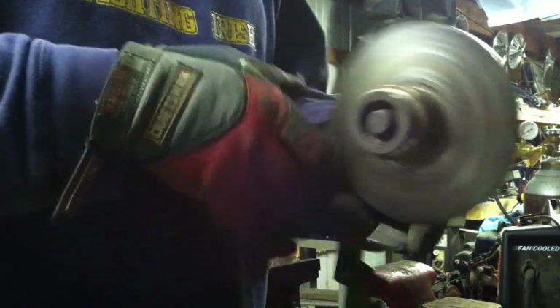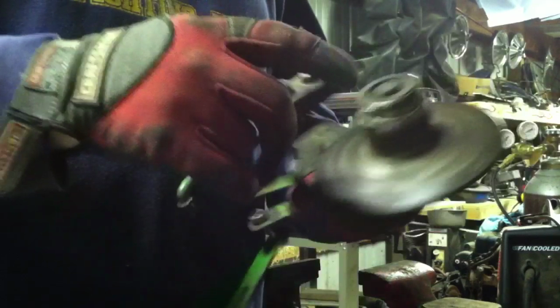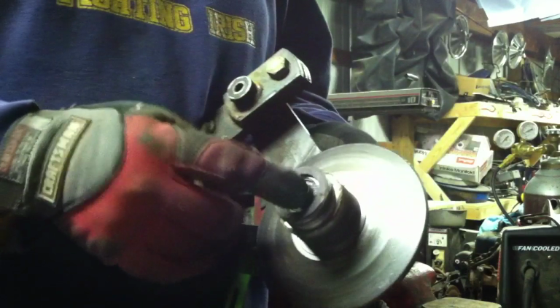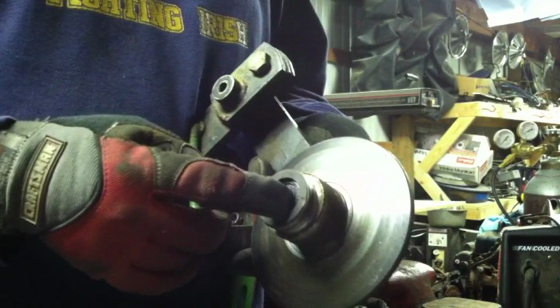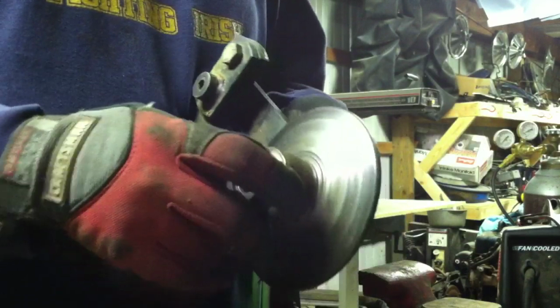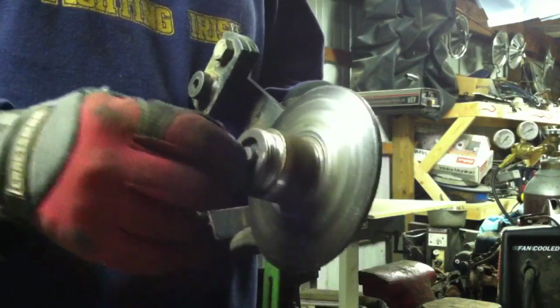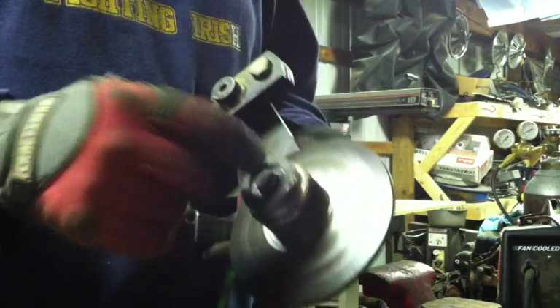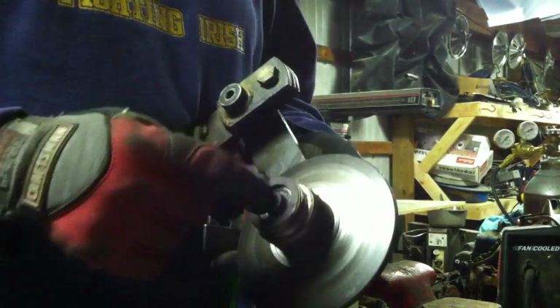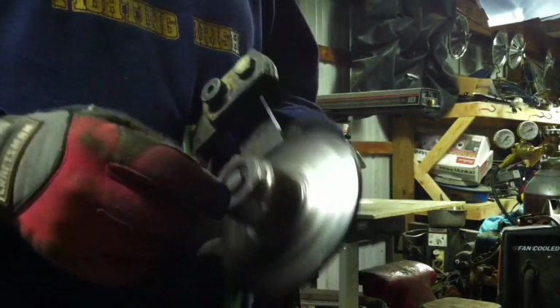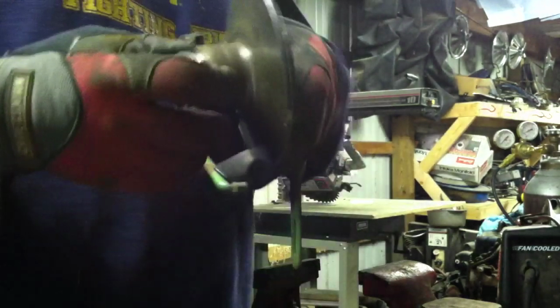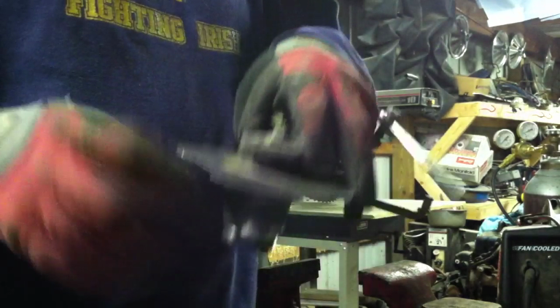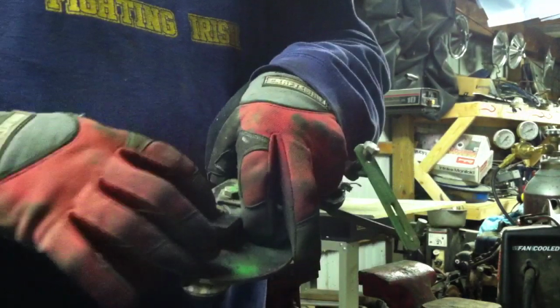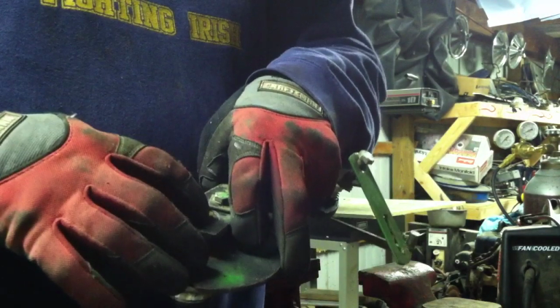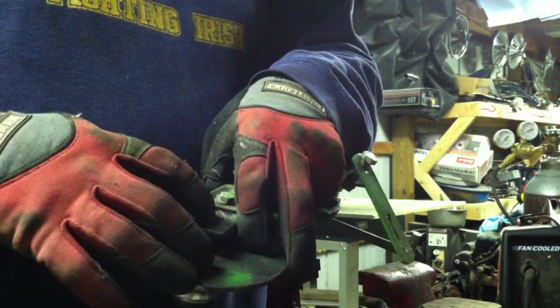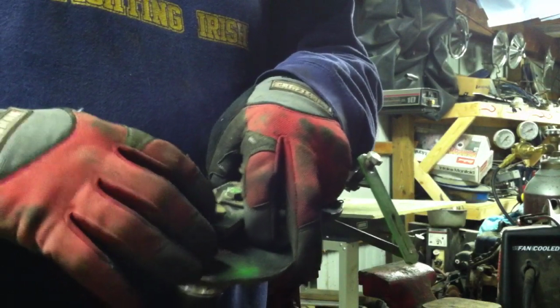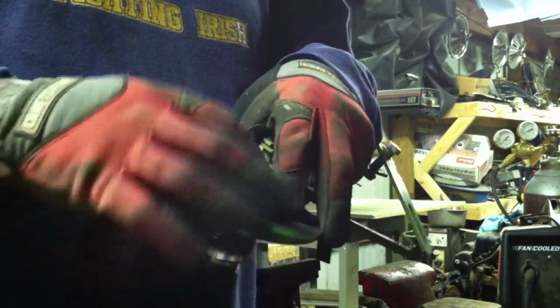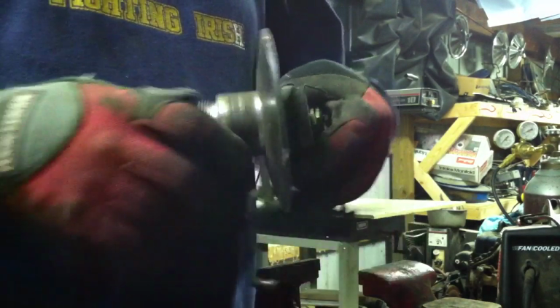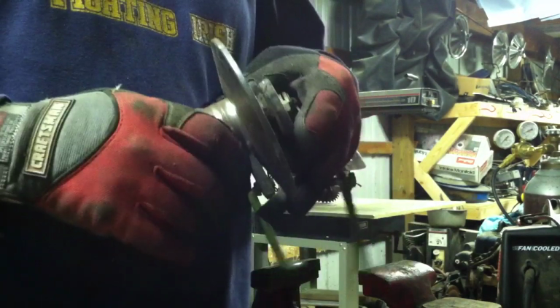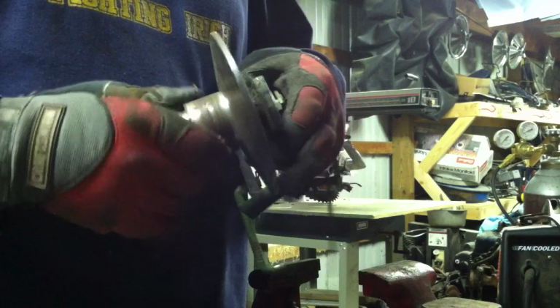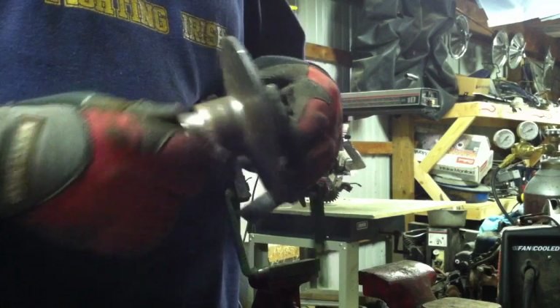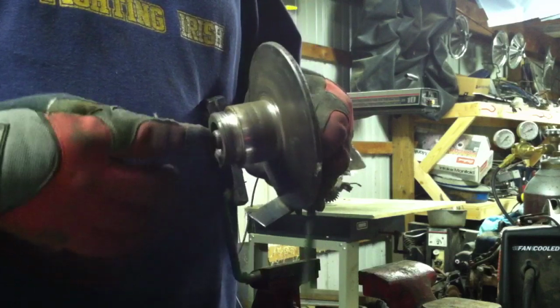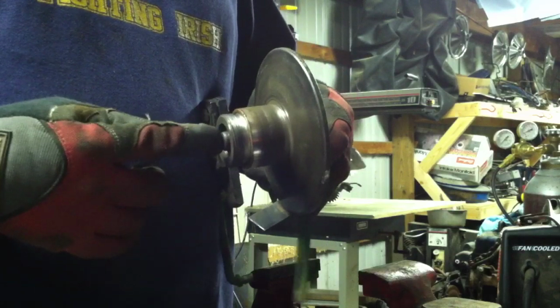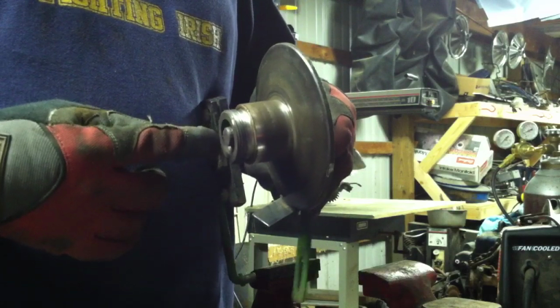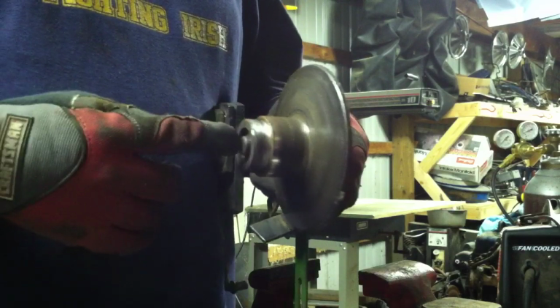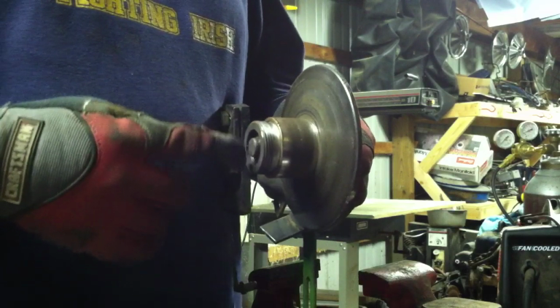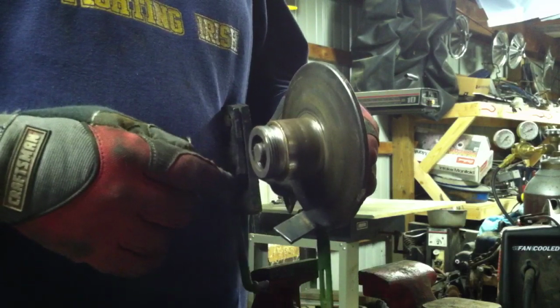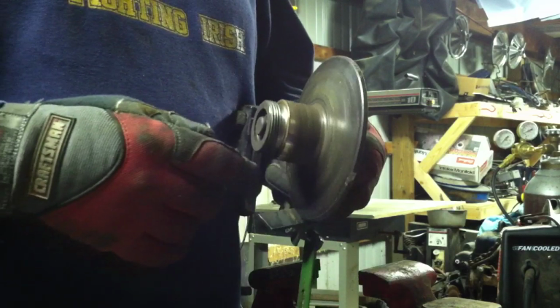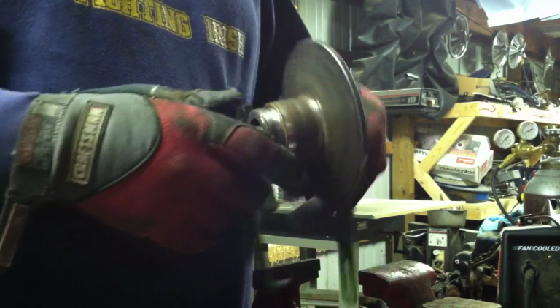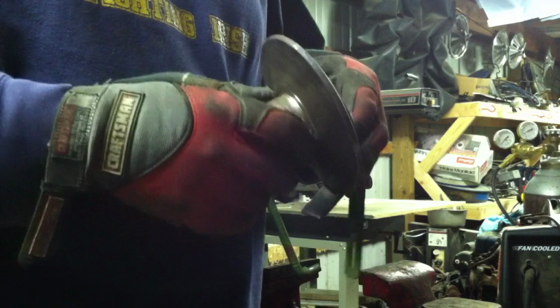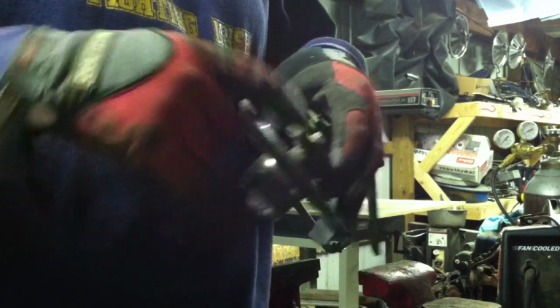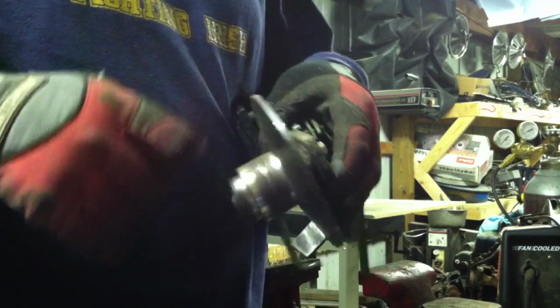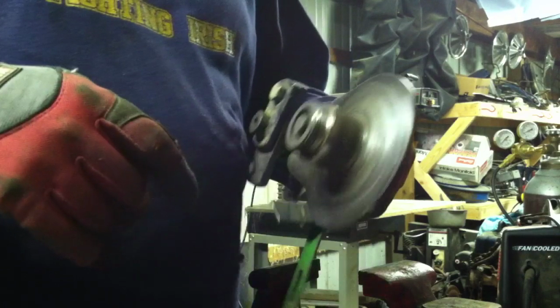But this bearing — this is a bearing in here — is pressed into this arm. So the only way to get that out of there is to use a press.